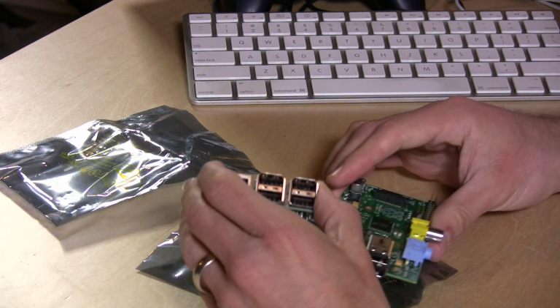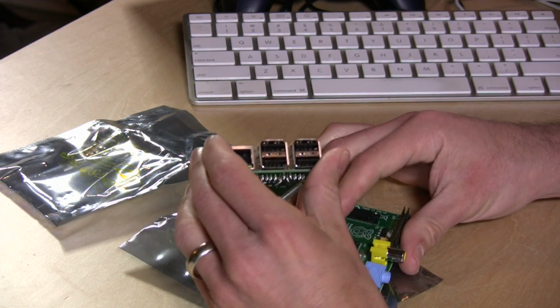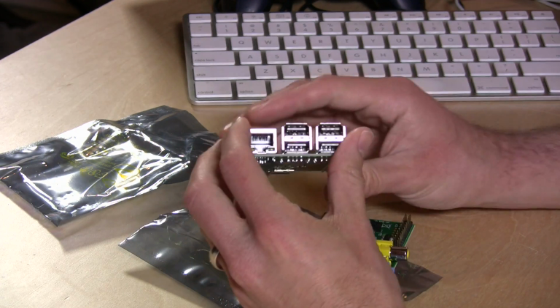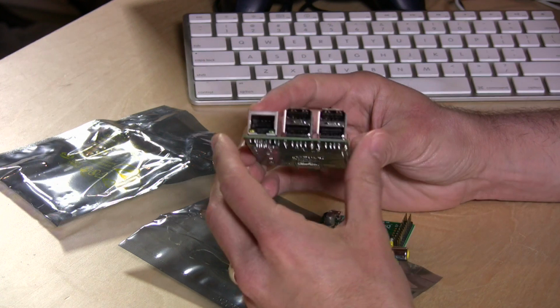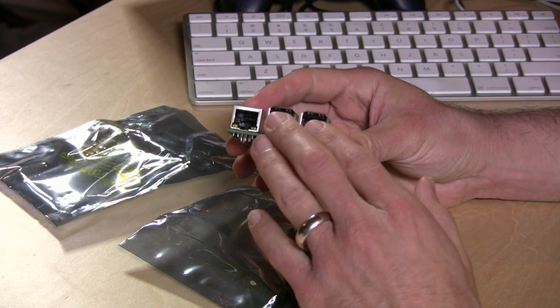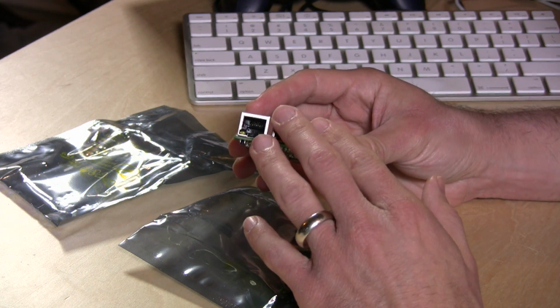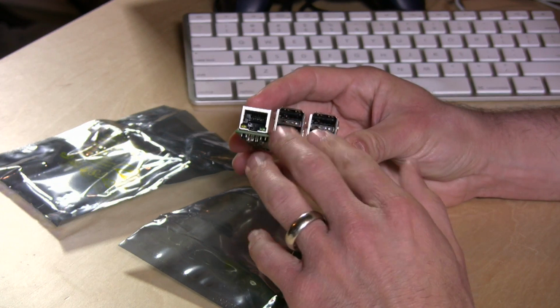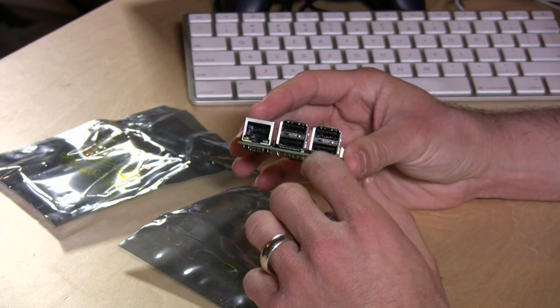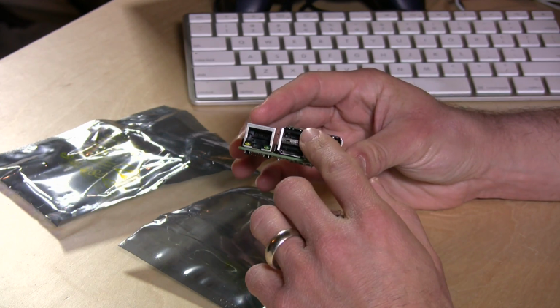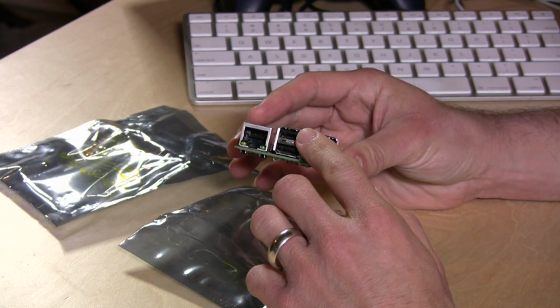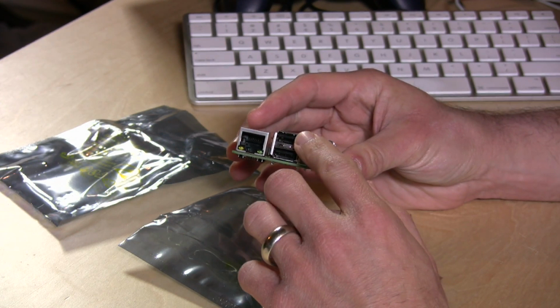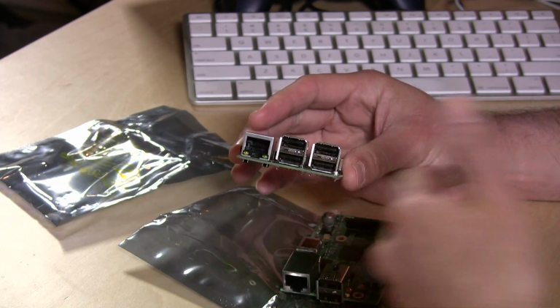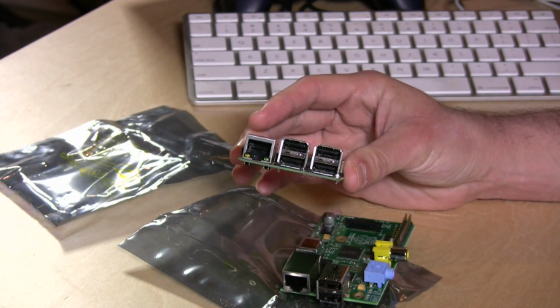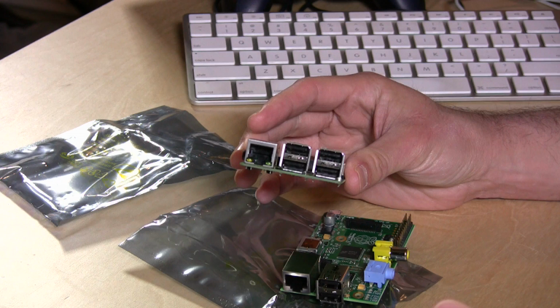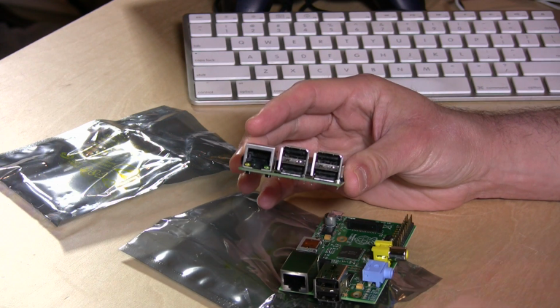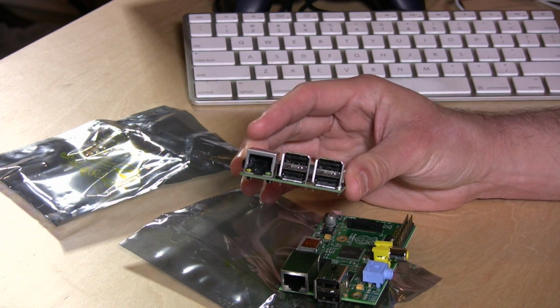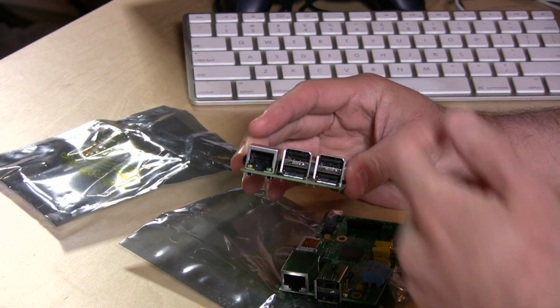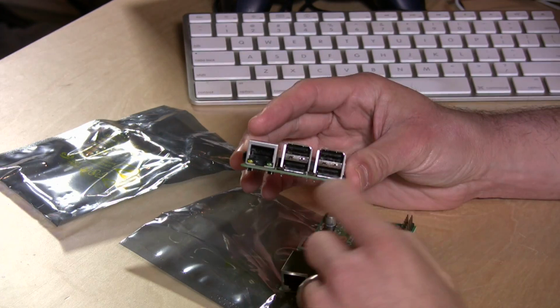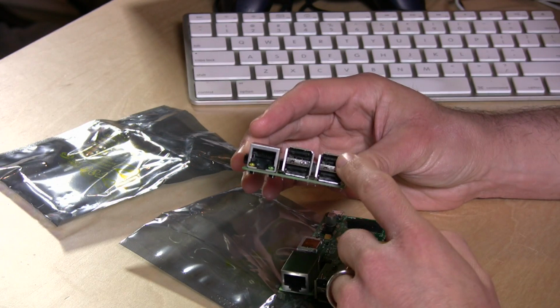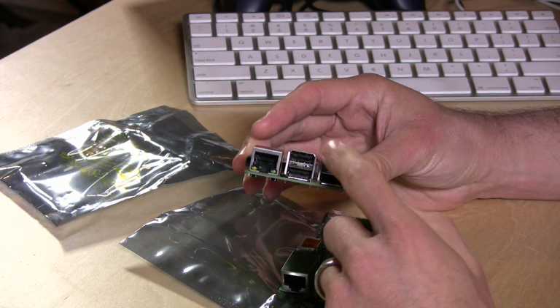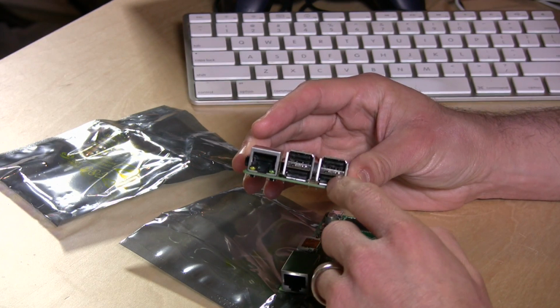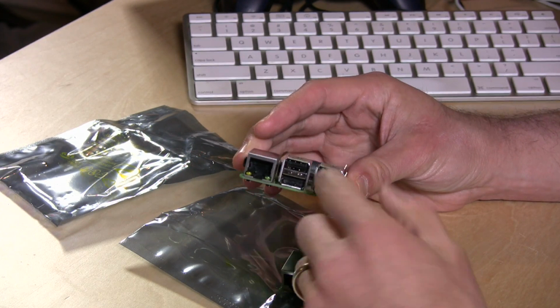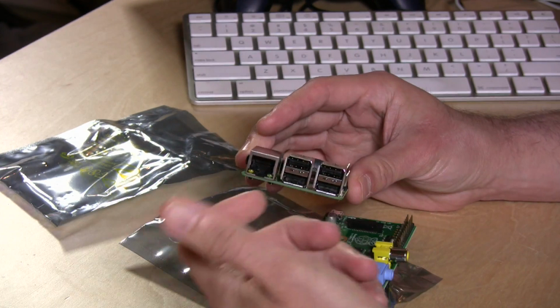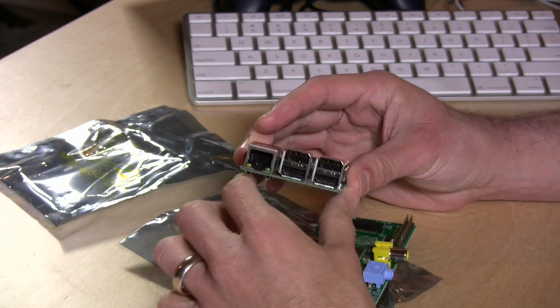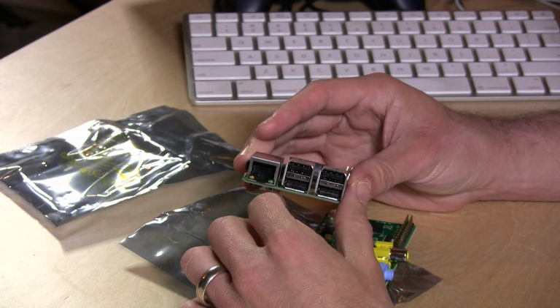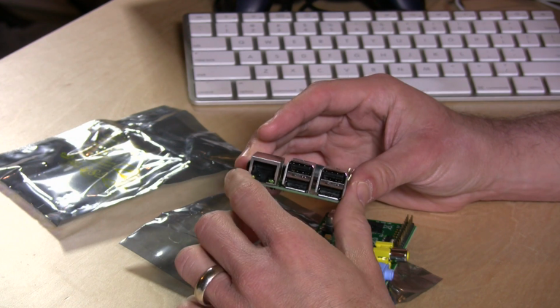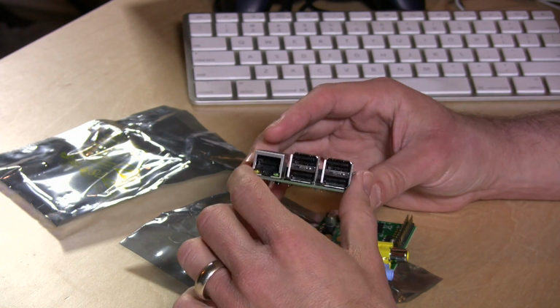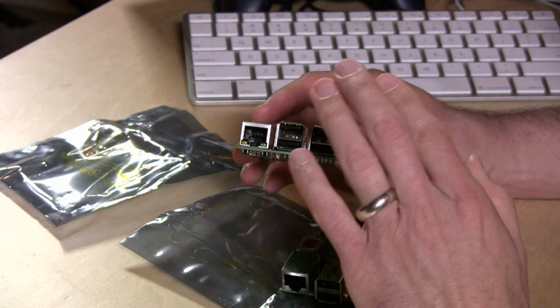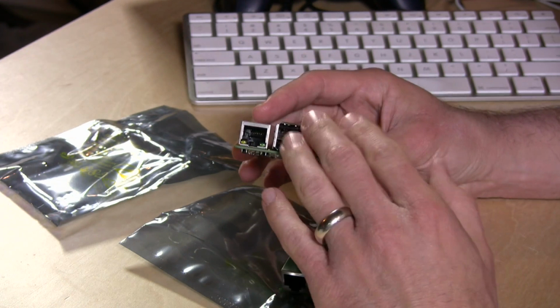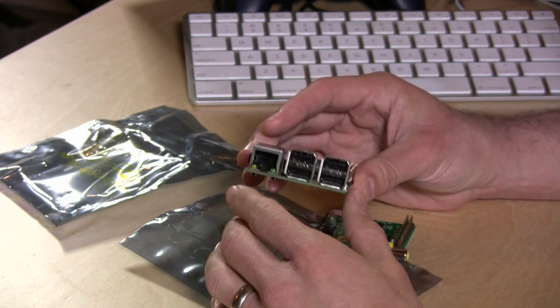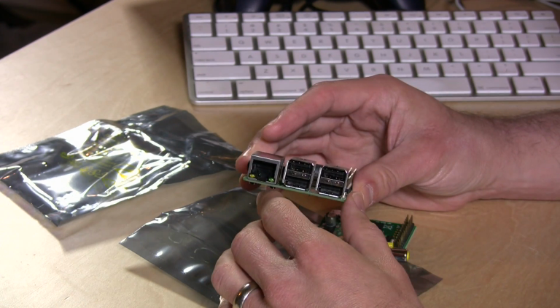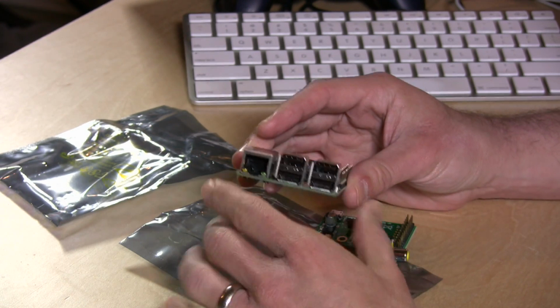What they've been able to do here is allow you to use four USB devices simultaneously. You don't want to have anything that draws a lot of power like a hard drive, but a memory stick, keyboard, mouse, Wi-Fi, and Bluetooth cards — all those things should work just fine in one of these four USB ports.